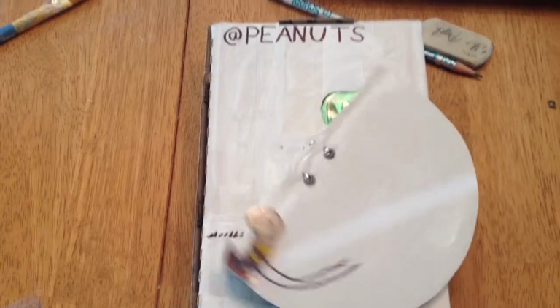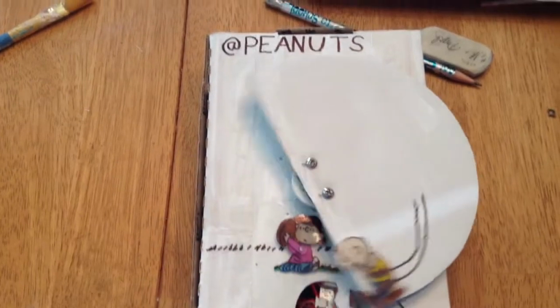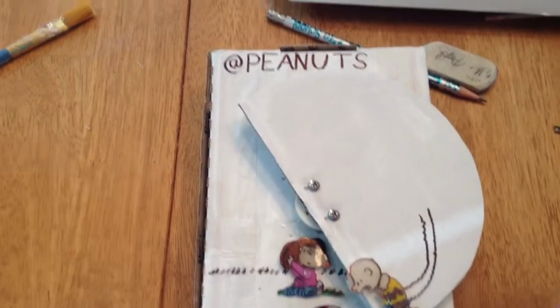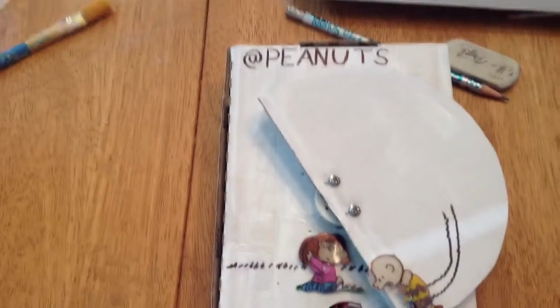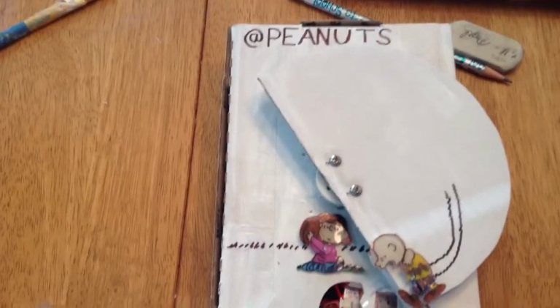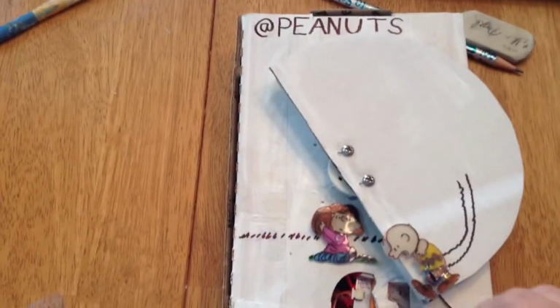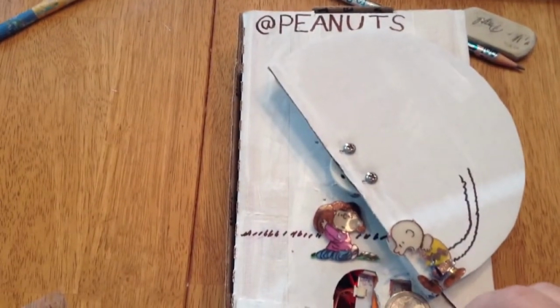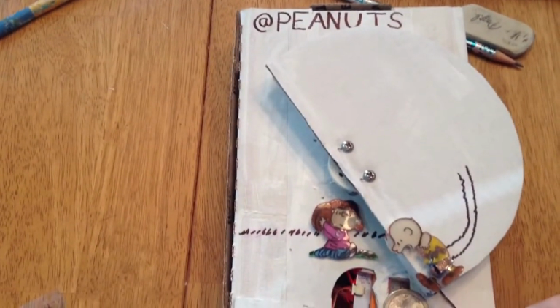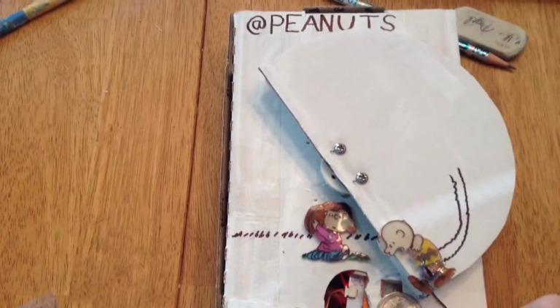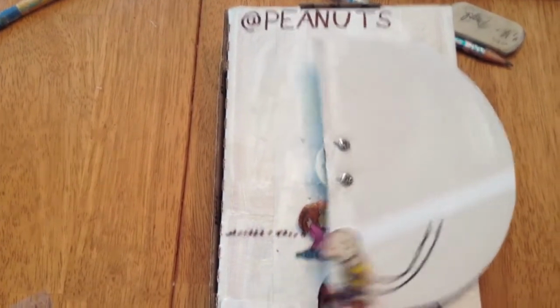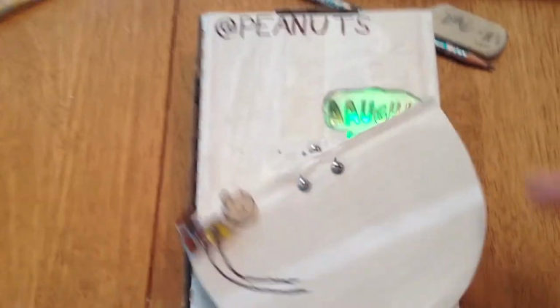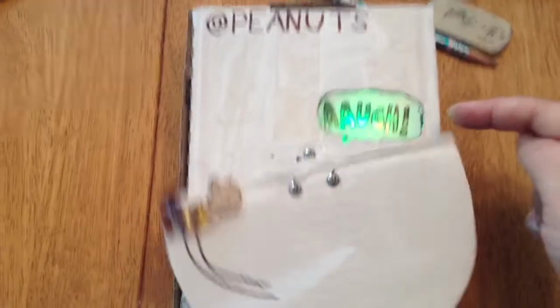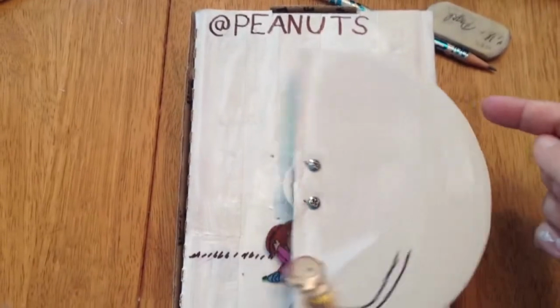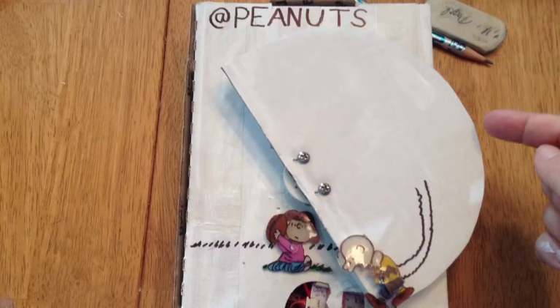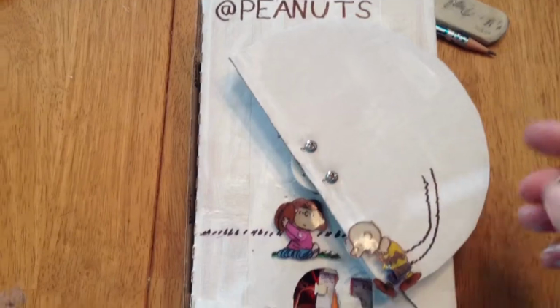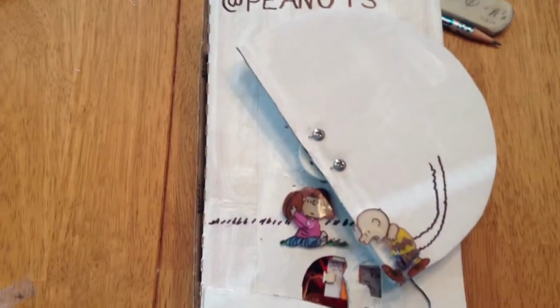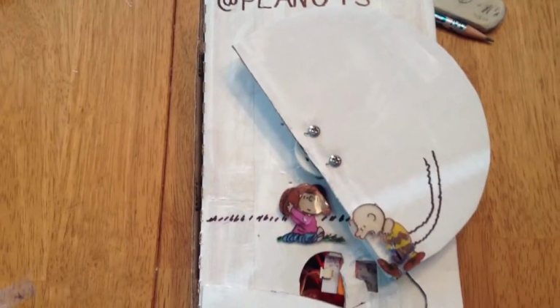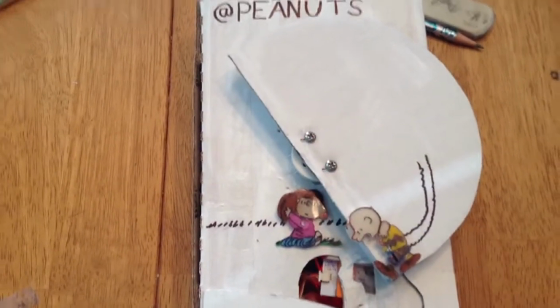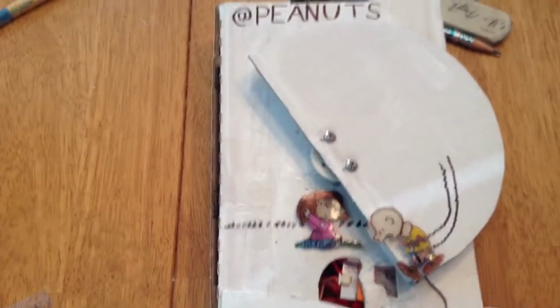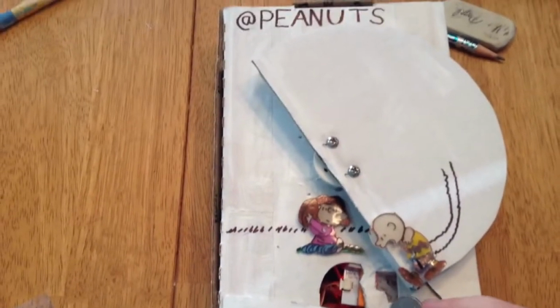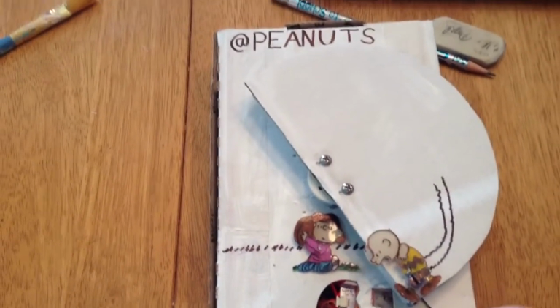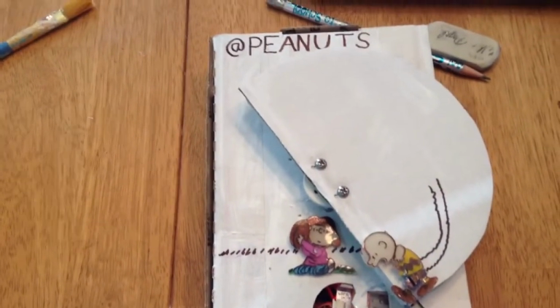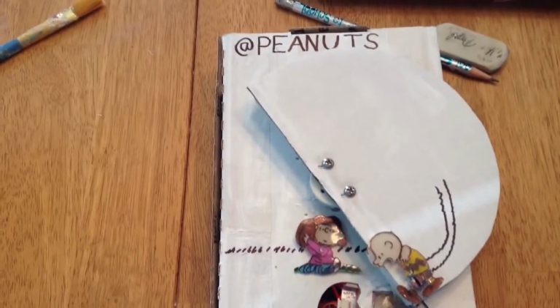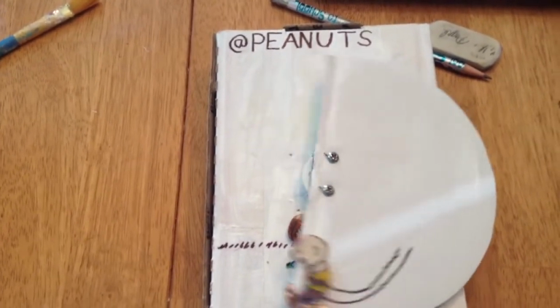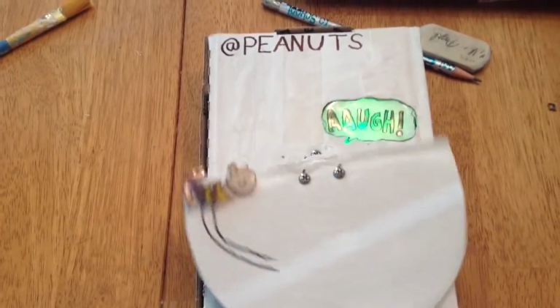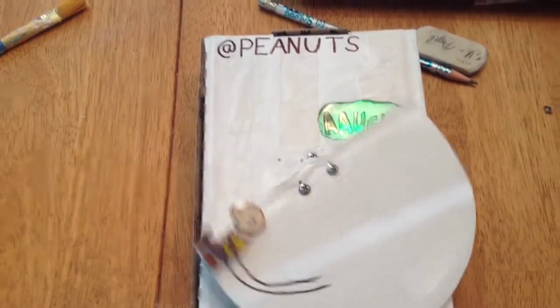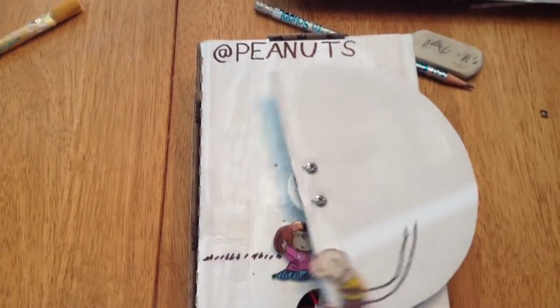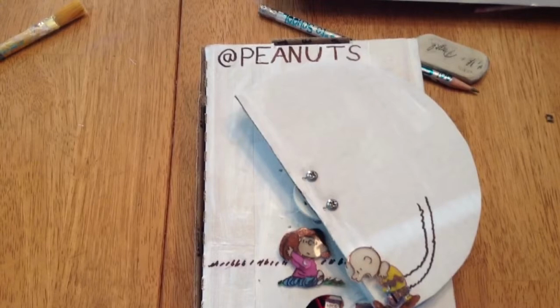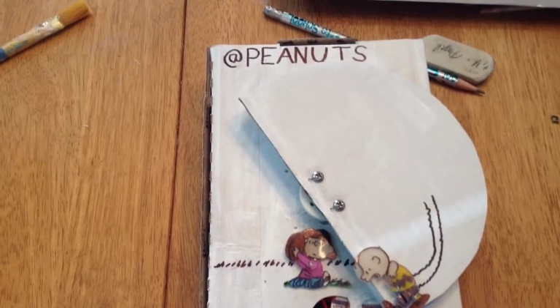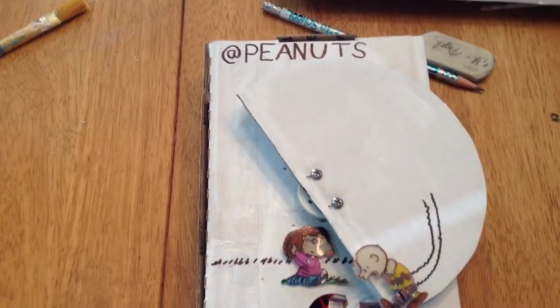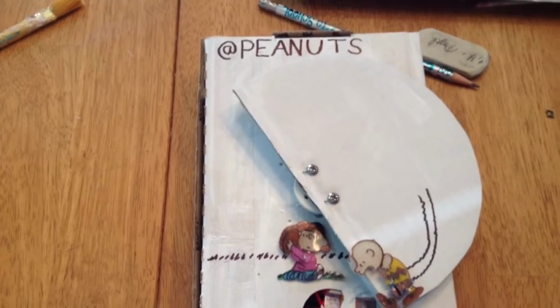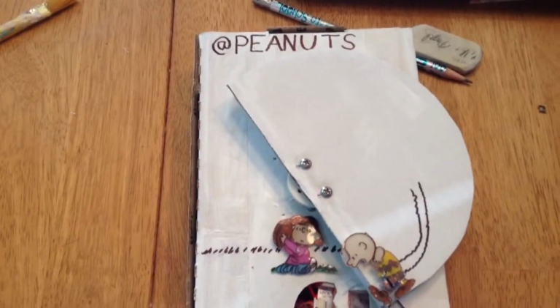And then a bar graph lights up and lights up a sign that says, 'What a blockhead, Charlie Brown, you'll never learn.'